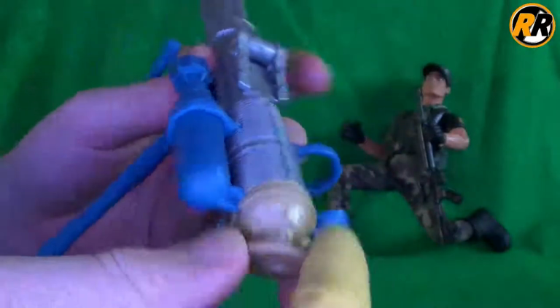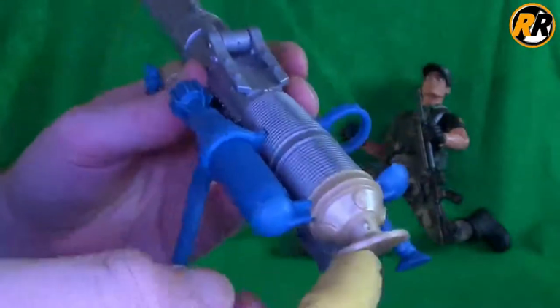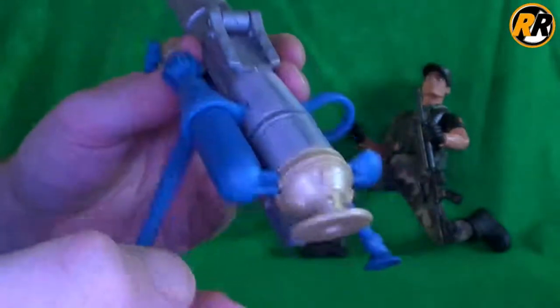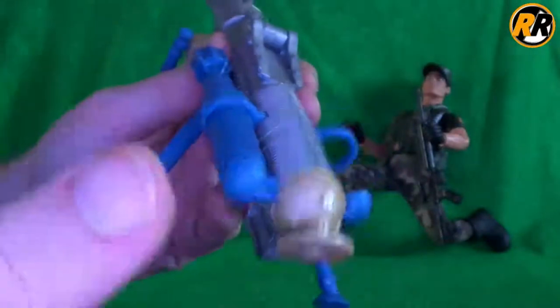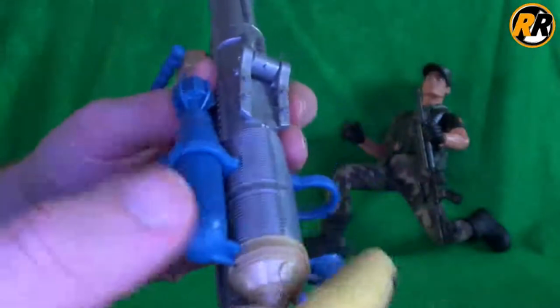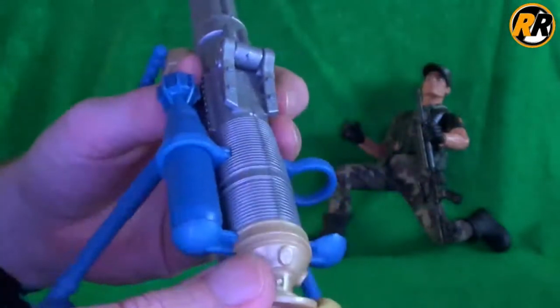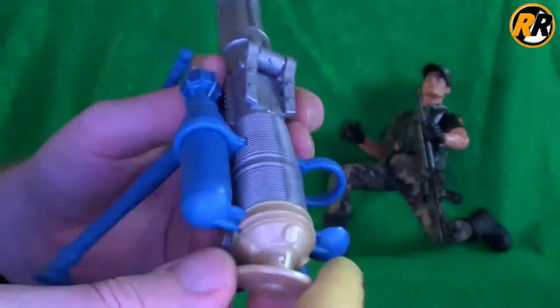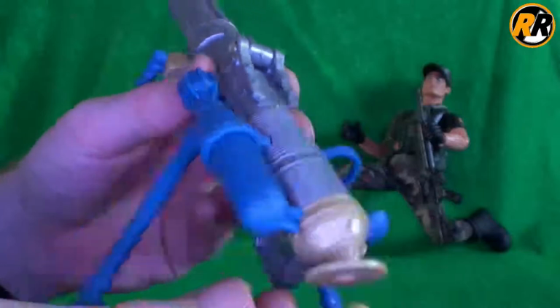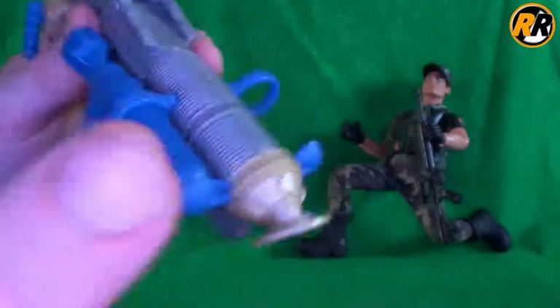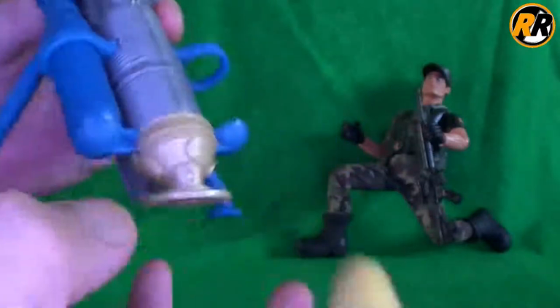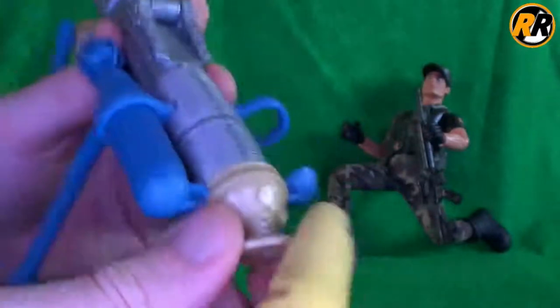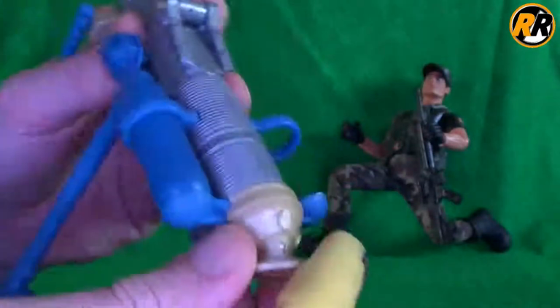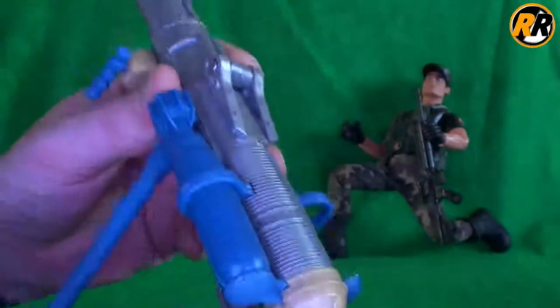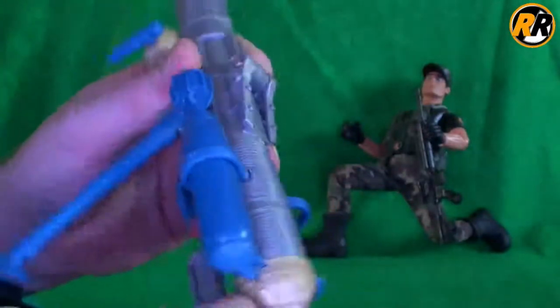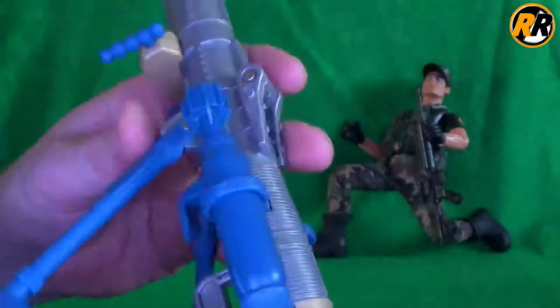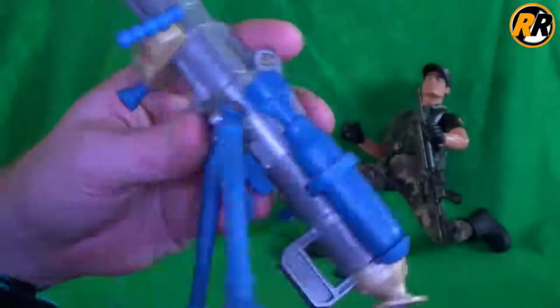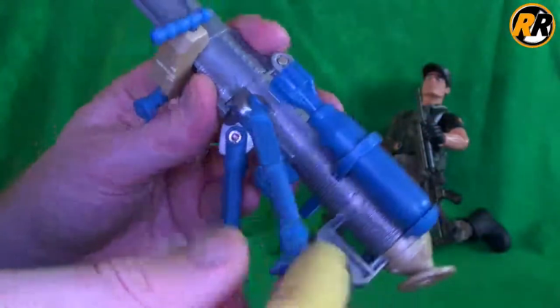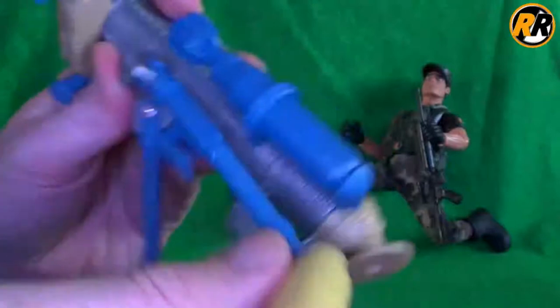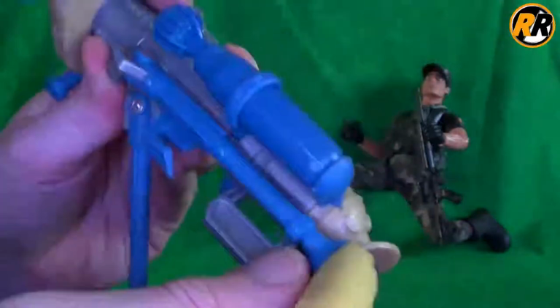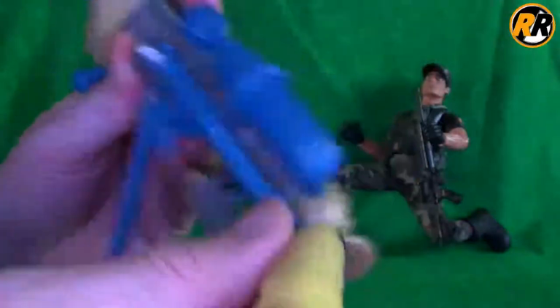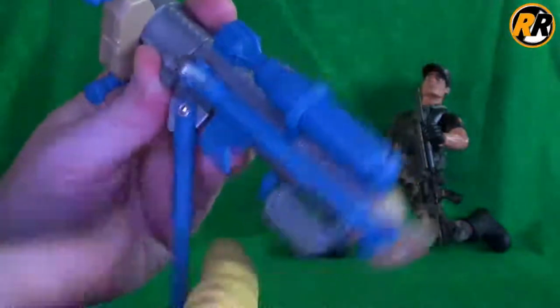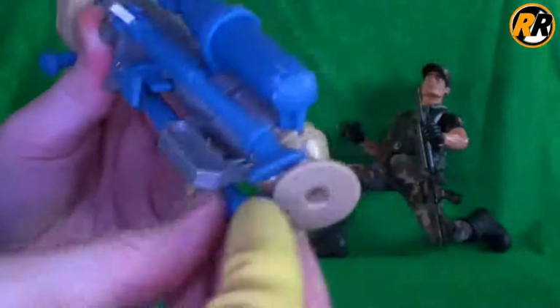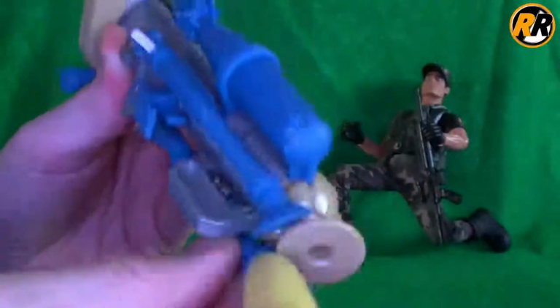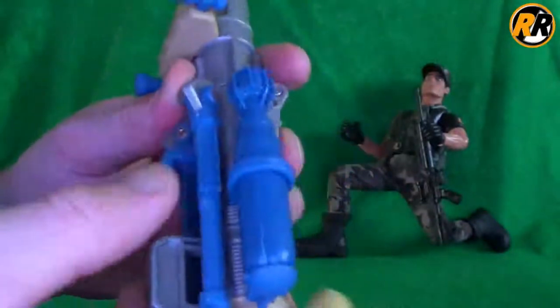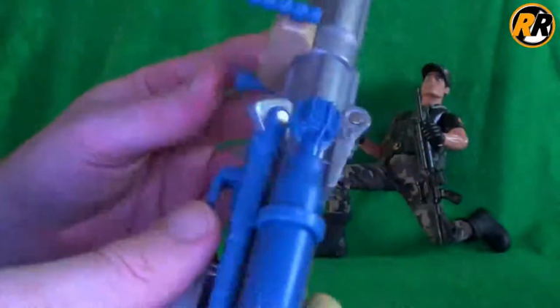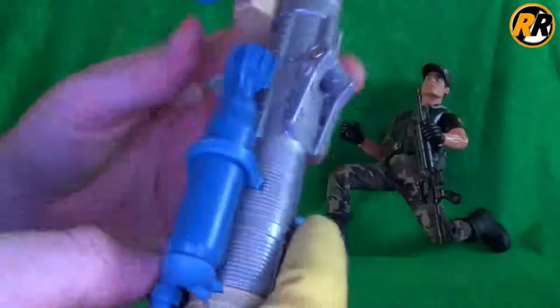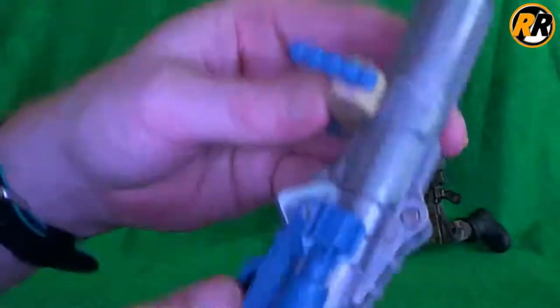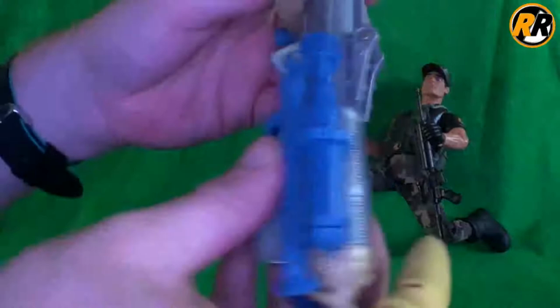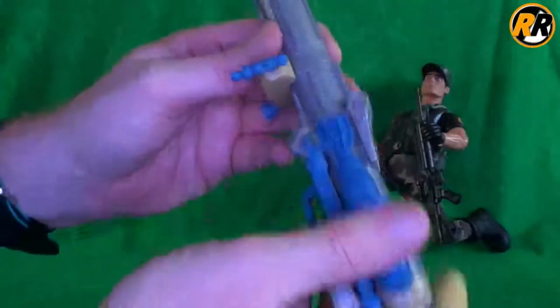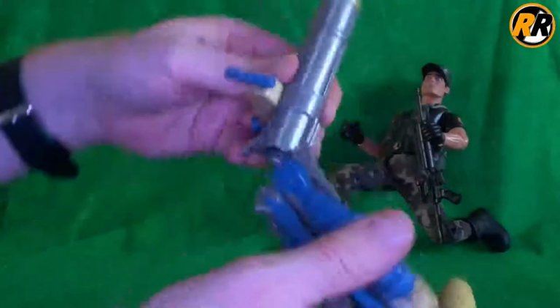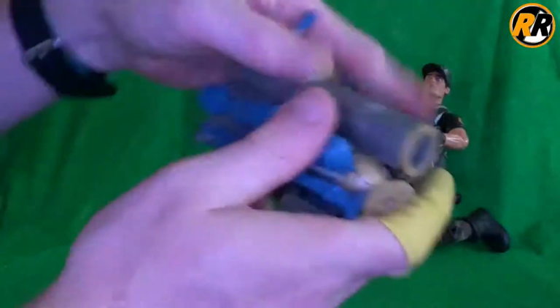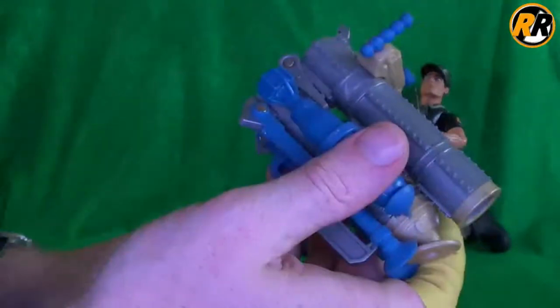It reminds me of the vintage Mortar Action Man one, but that came on a big plate that you could actually rotate and tilt up and down a little bit more. Then it's got the retractable legs, both independent, and you can also fold this in half, like so.